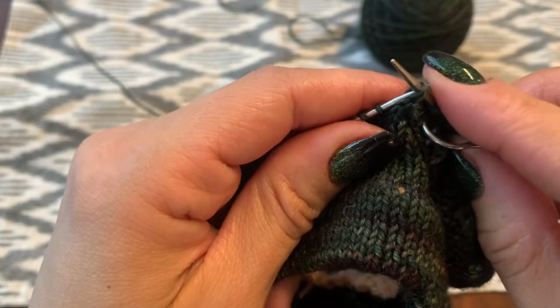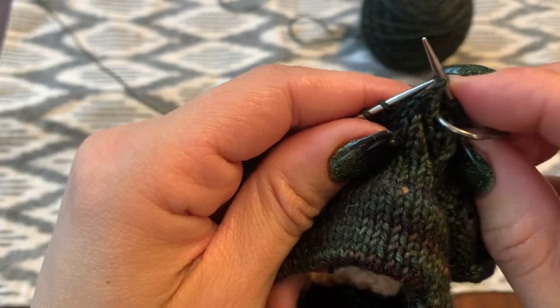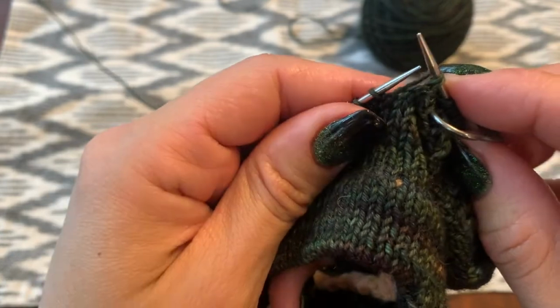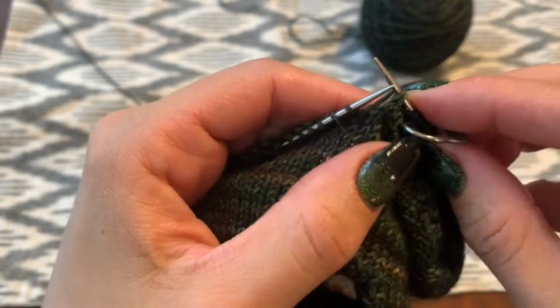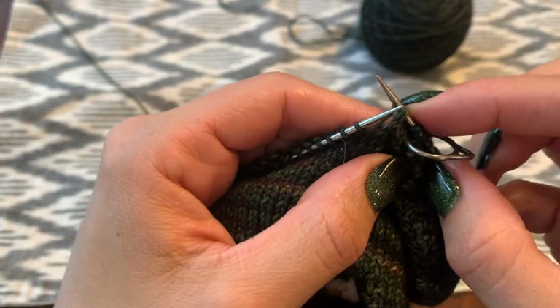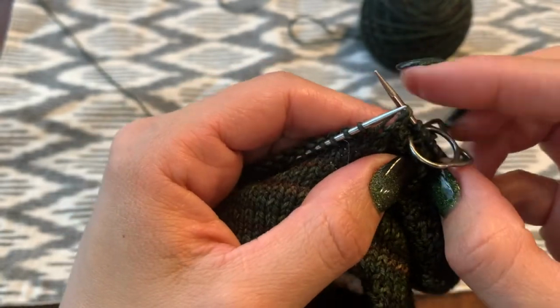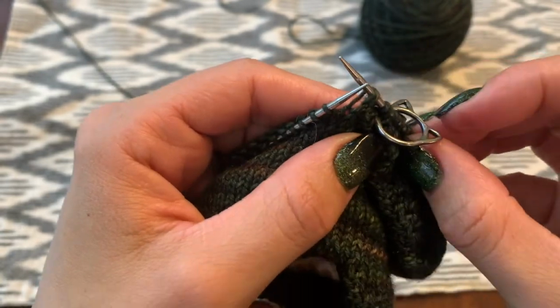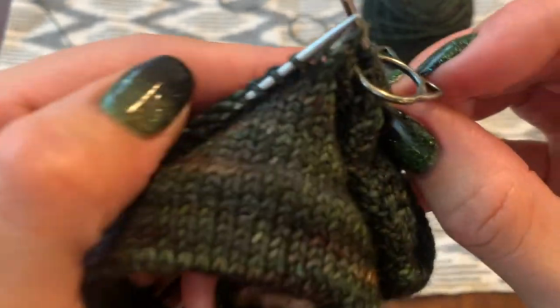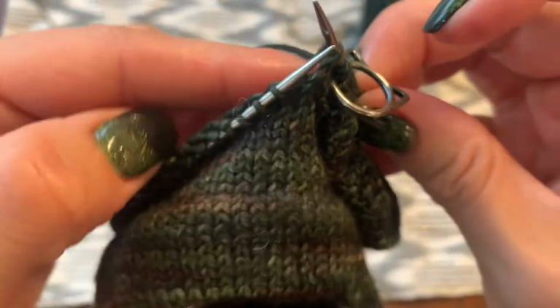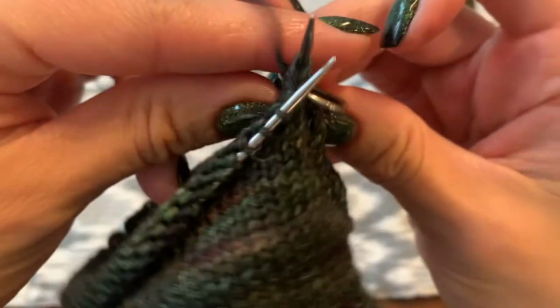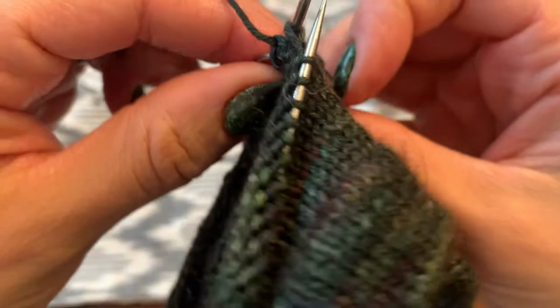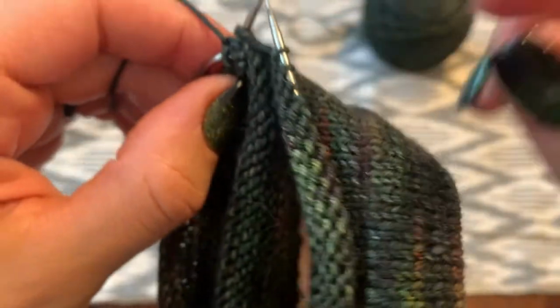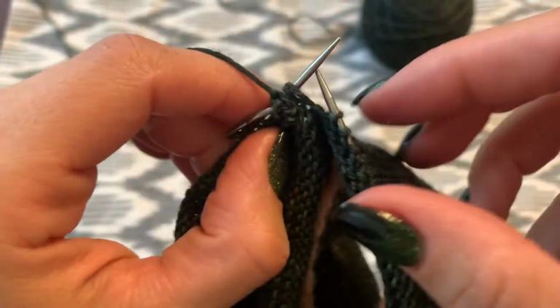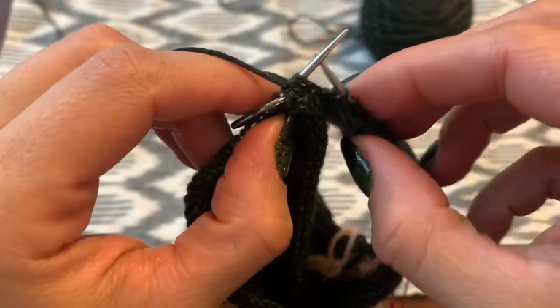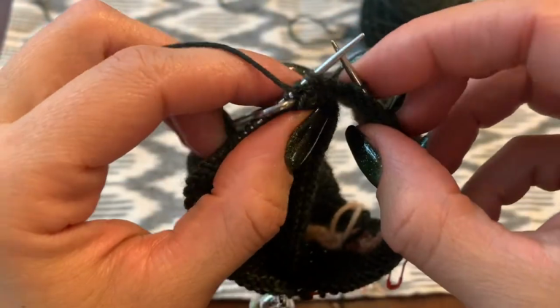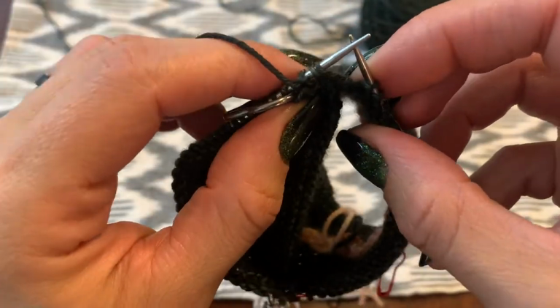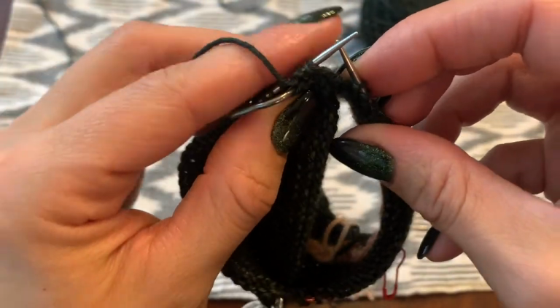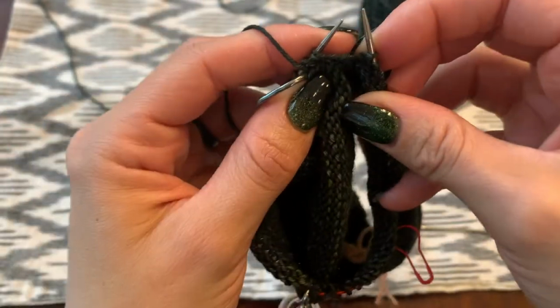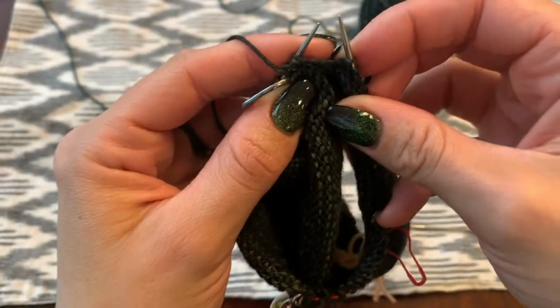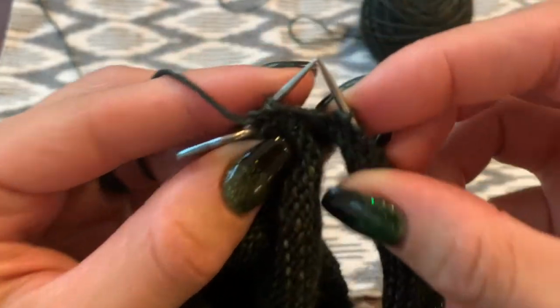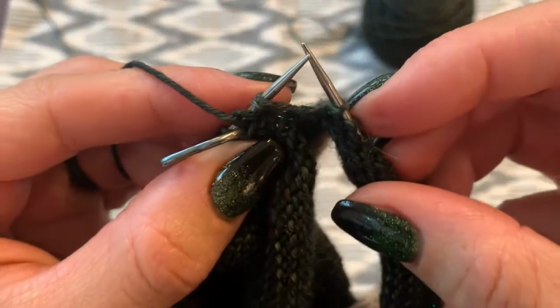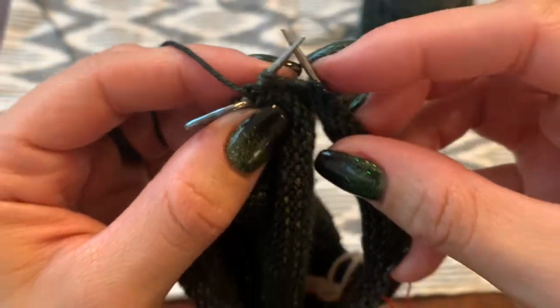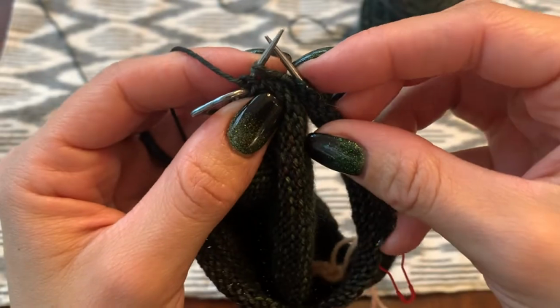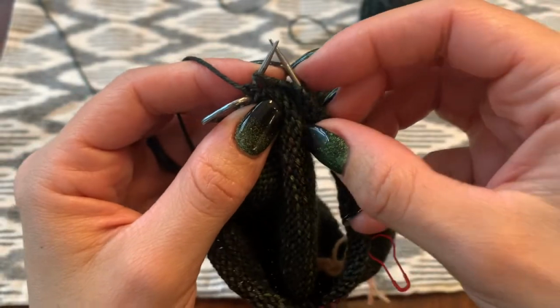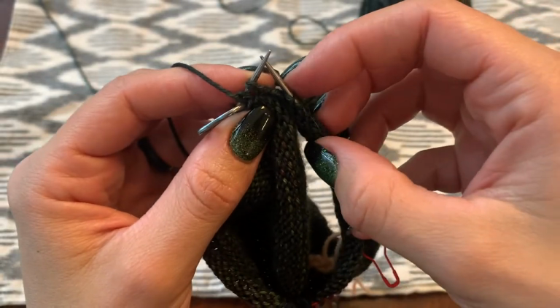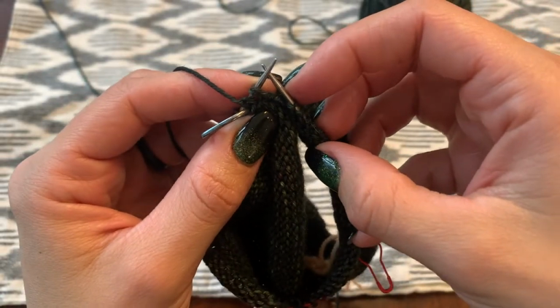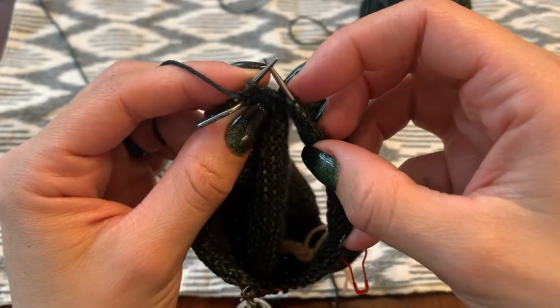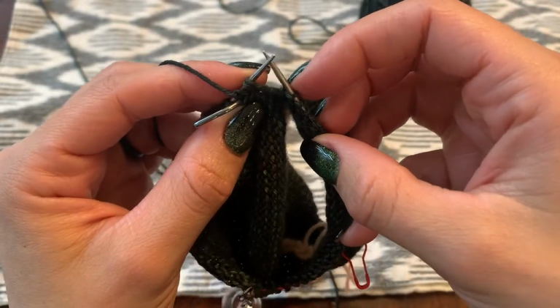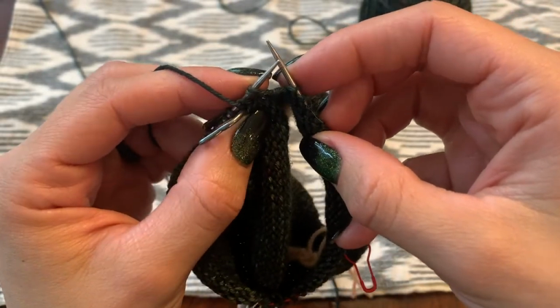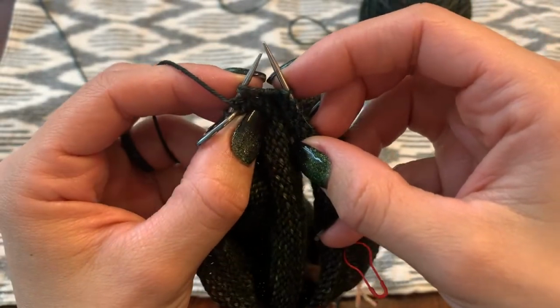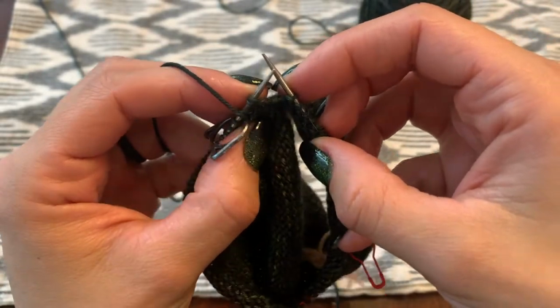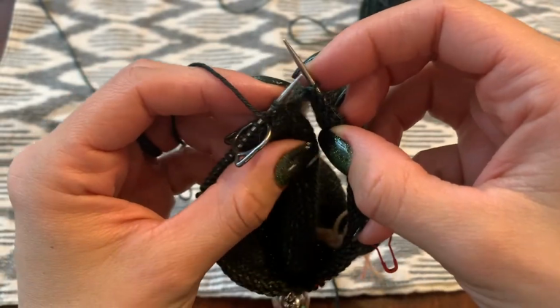What I'm going to do is slip that very last double stitch from the left to the right needle. Make sure you get all of the little legs in there. Now that it's slipped over, we've turned to the other side.